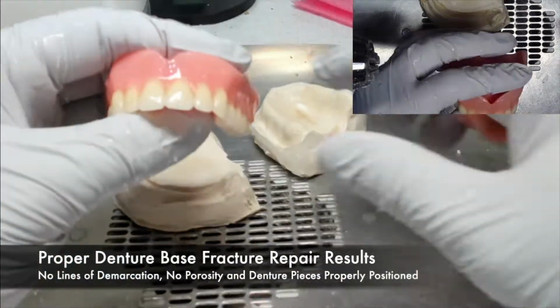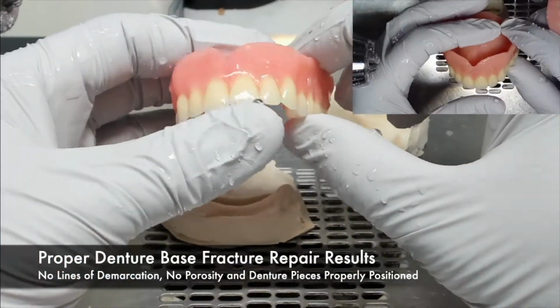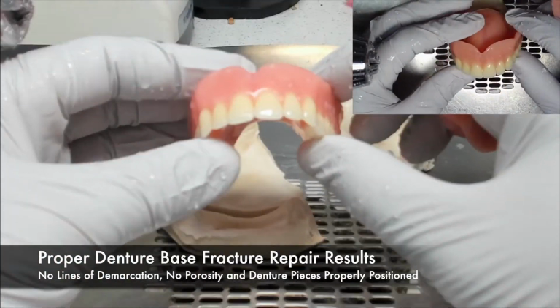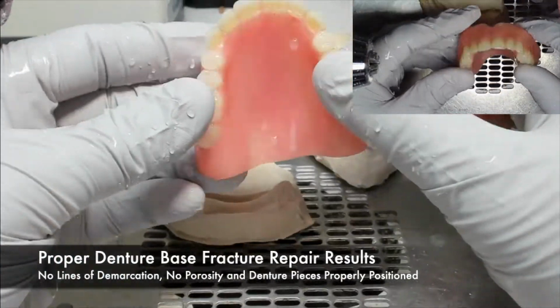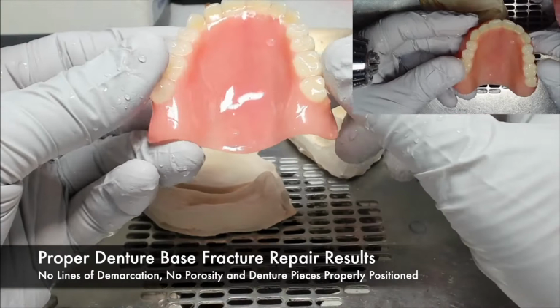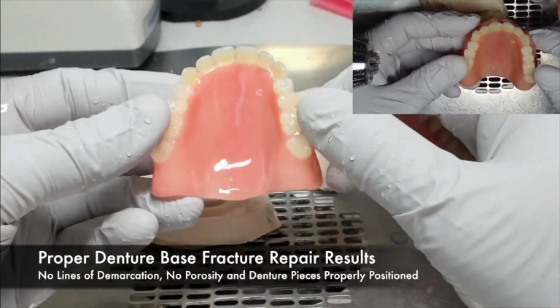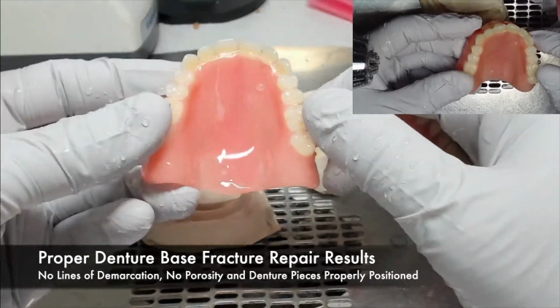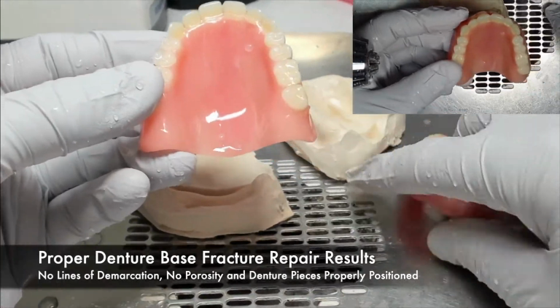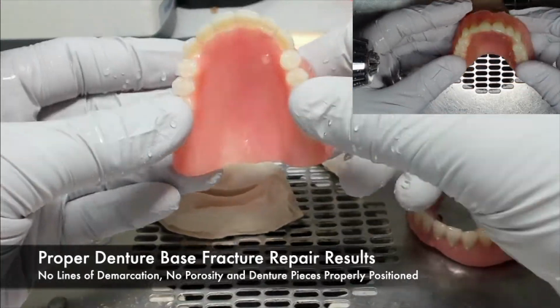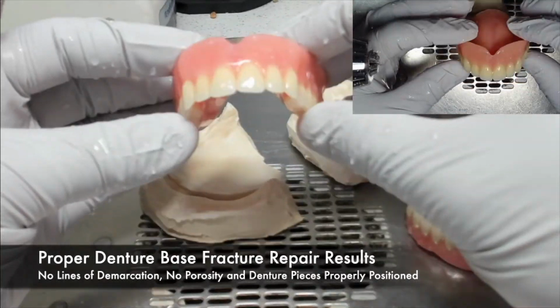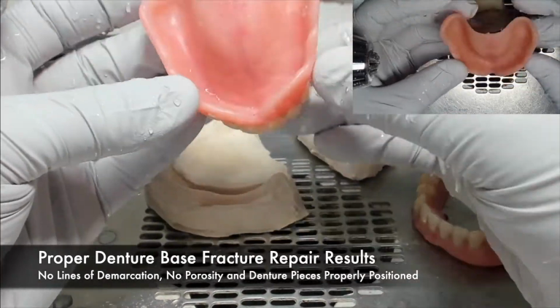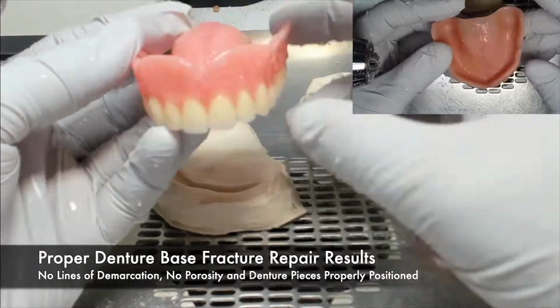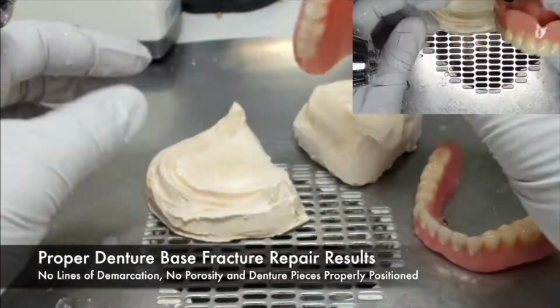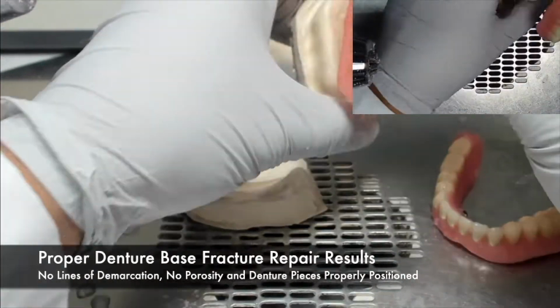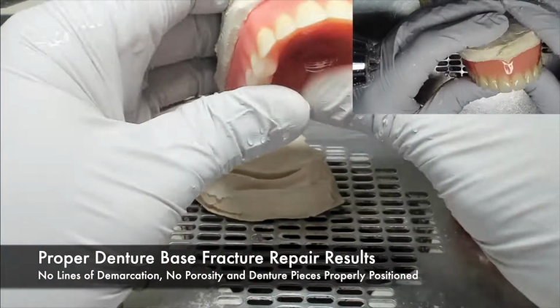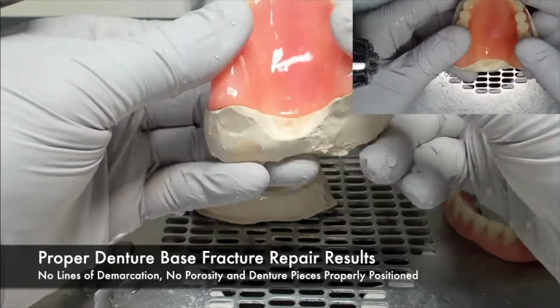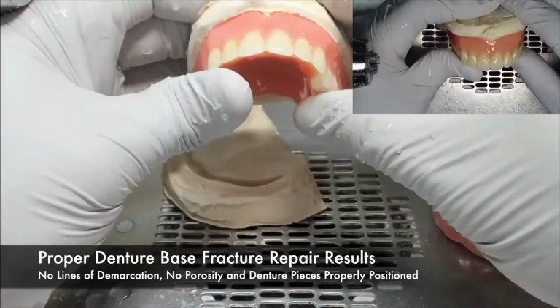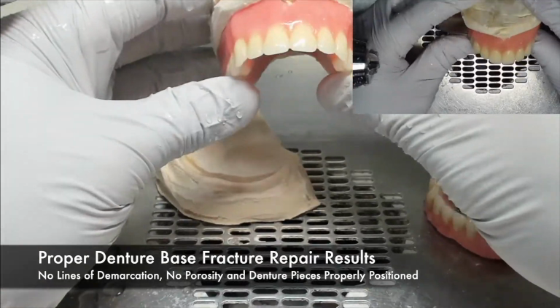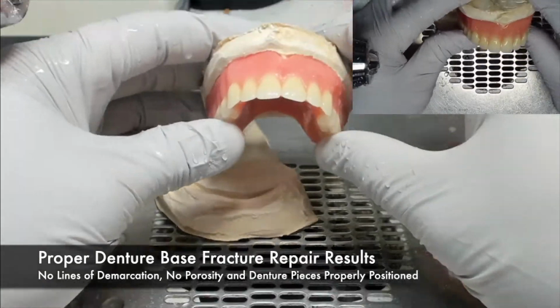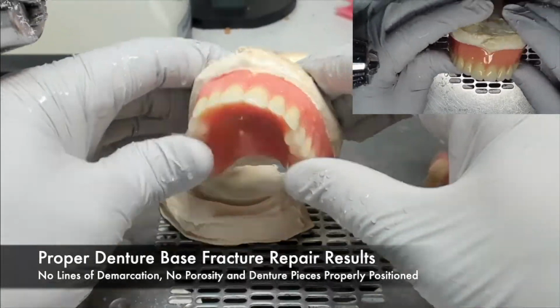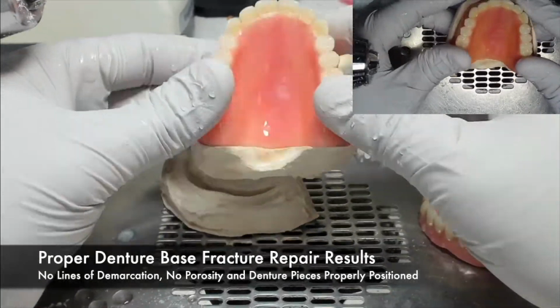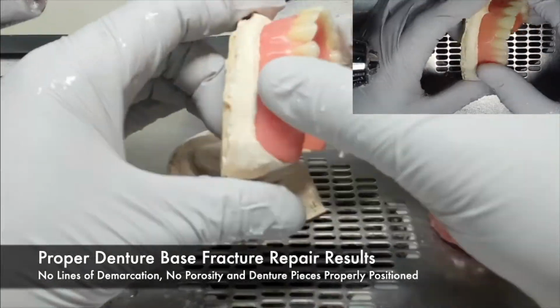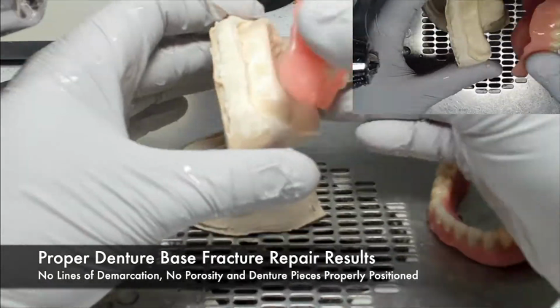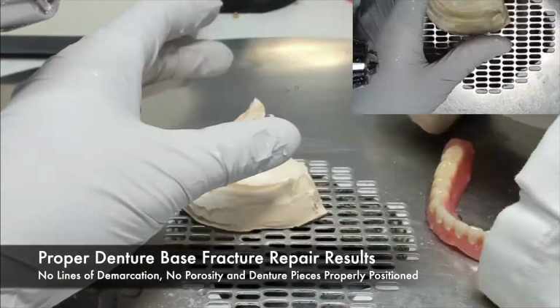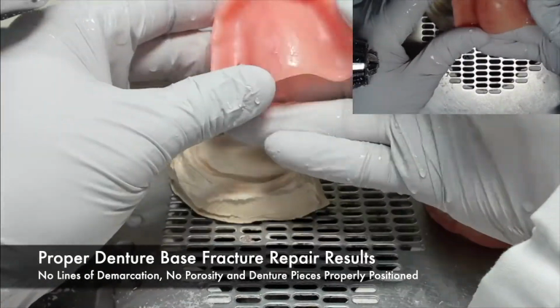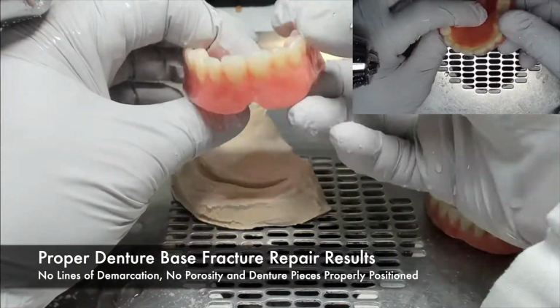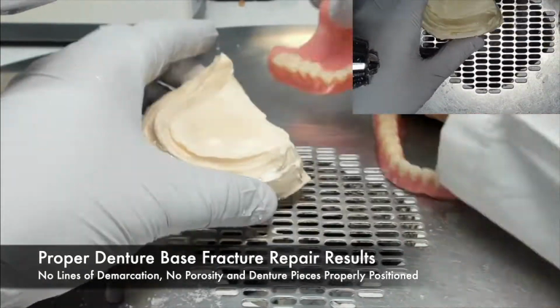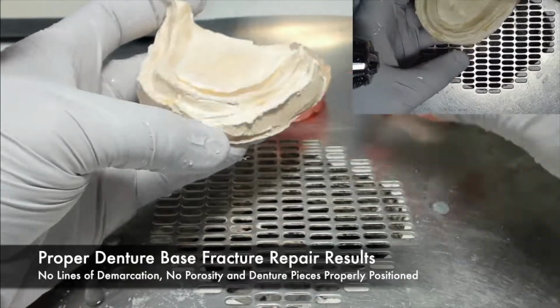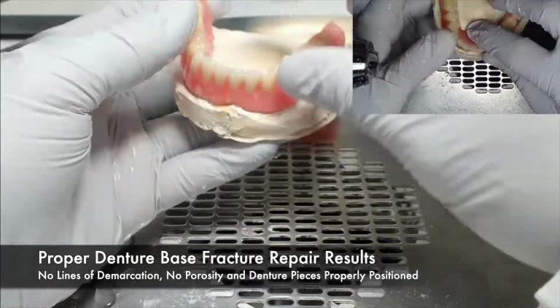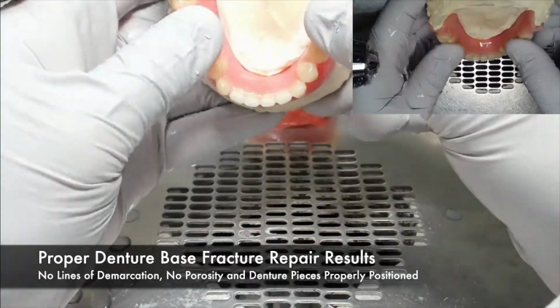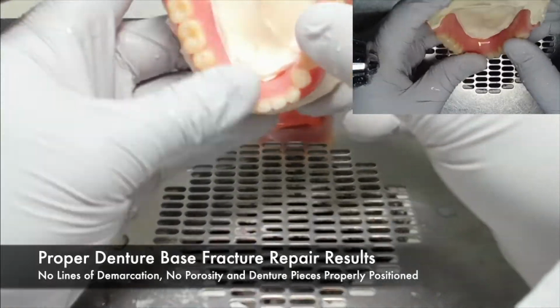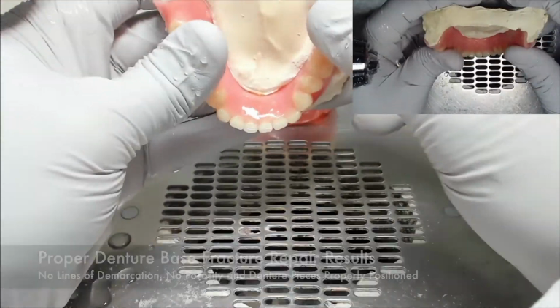A proper denture base fracture repair result will show no lines of demarcation between new and old acrylic, no porosity in the repair acrylic, and the denture pieces properly positioned in association to one another.